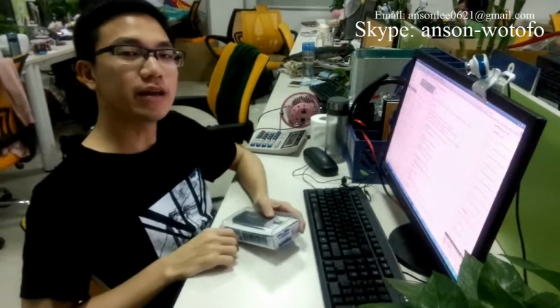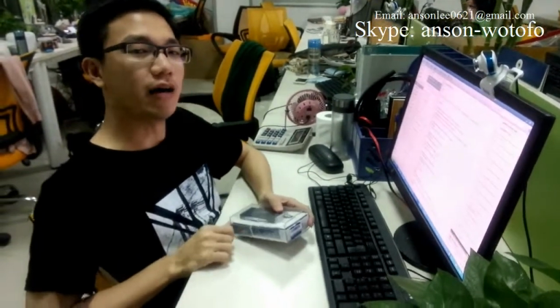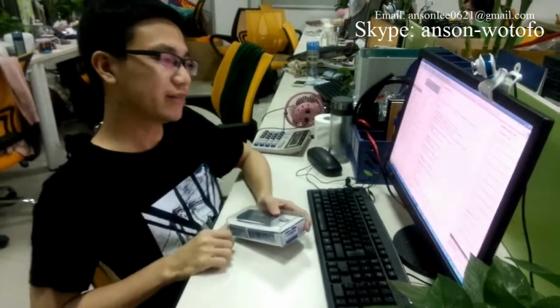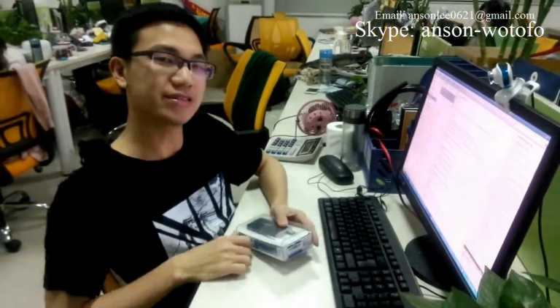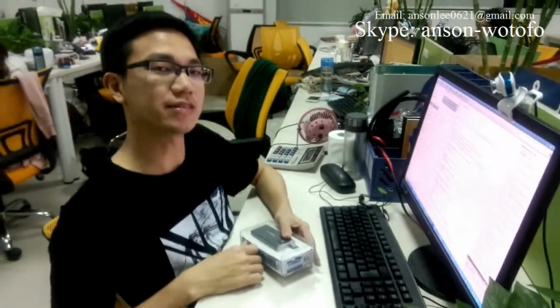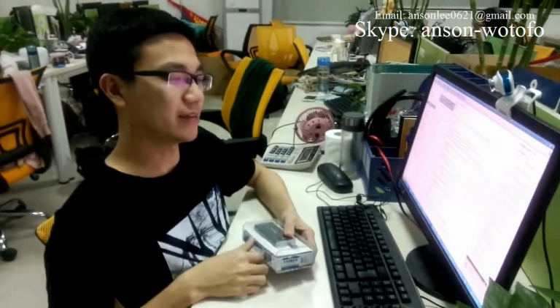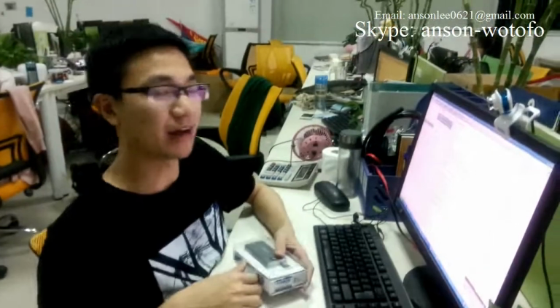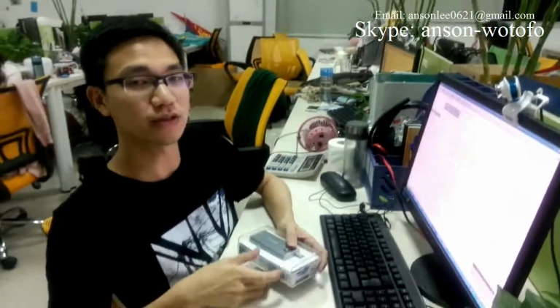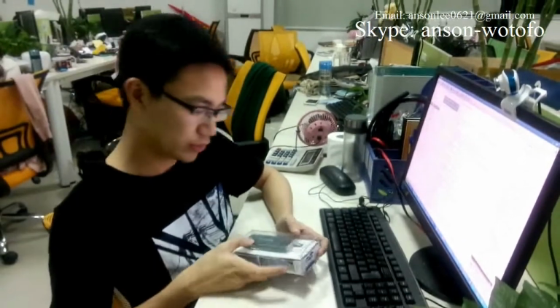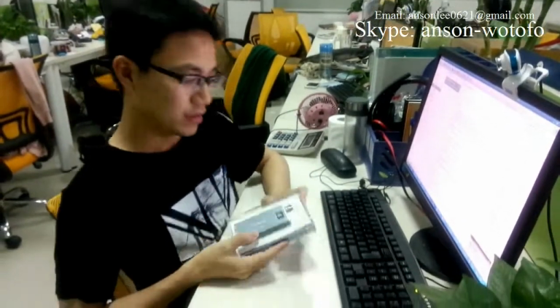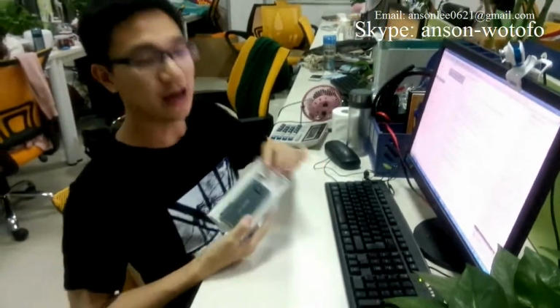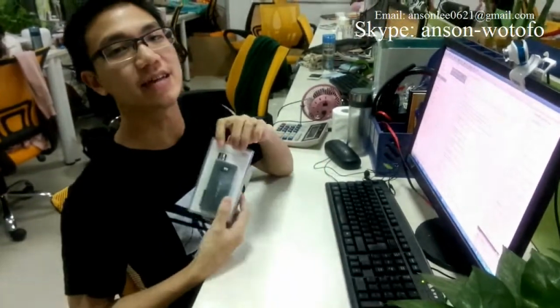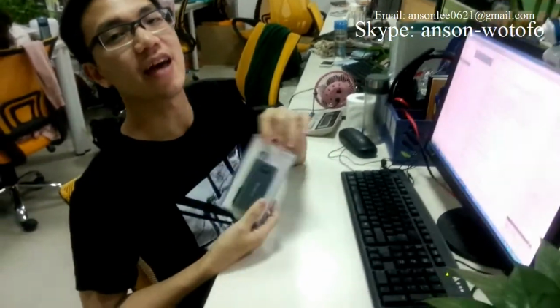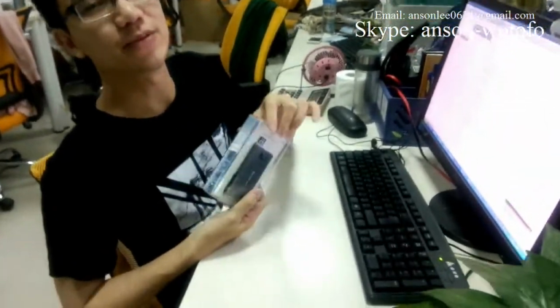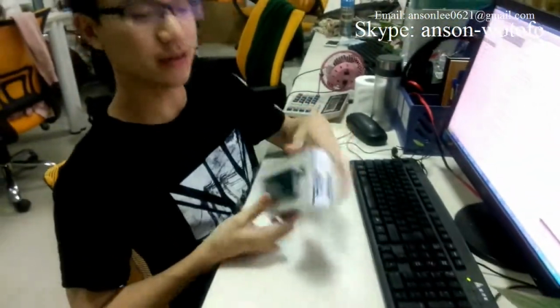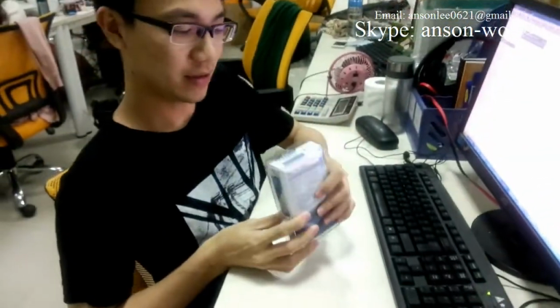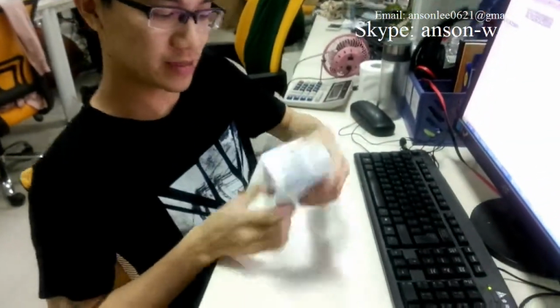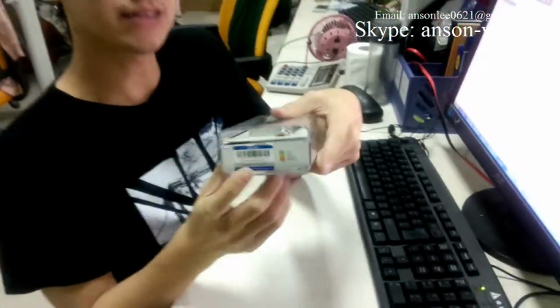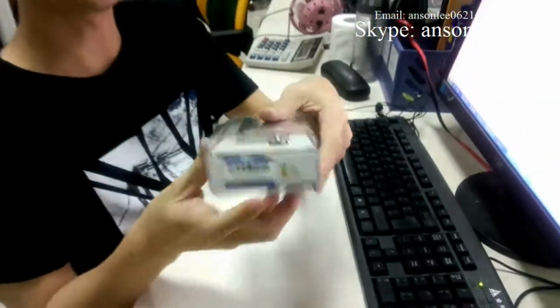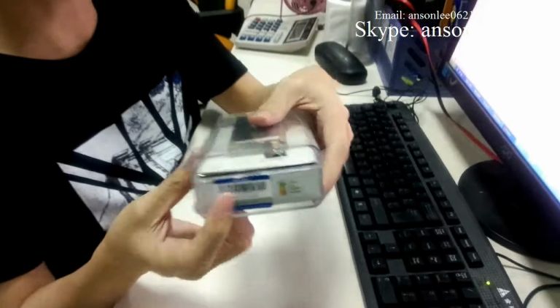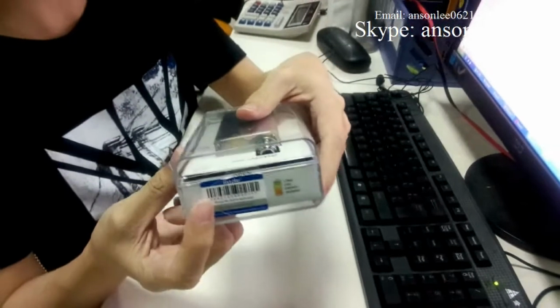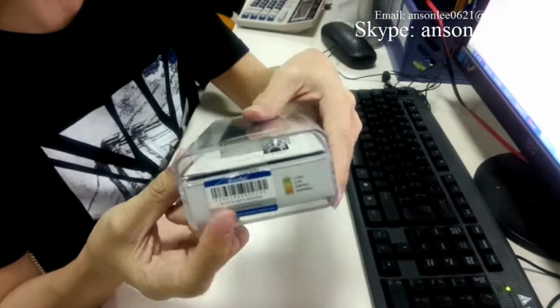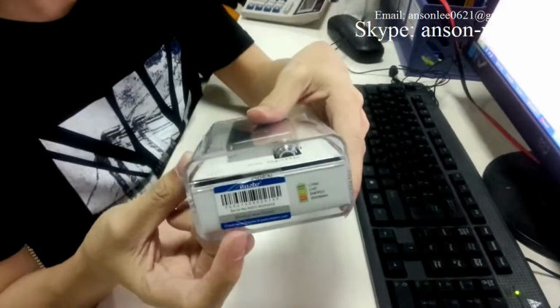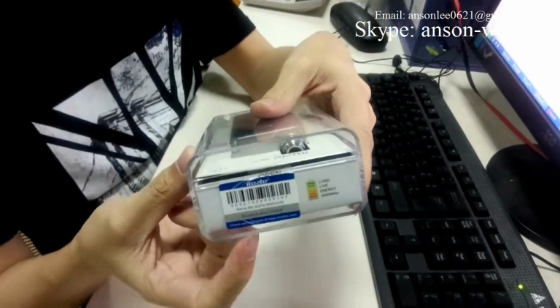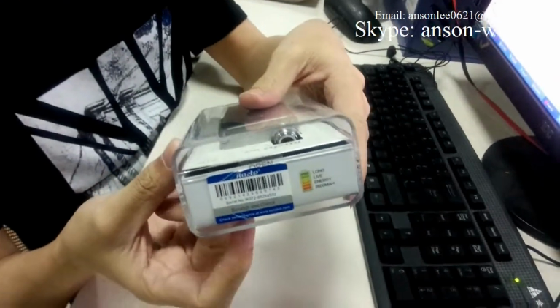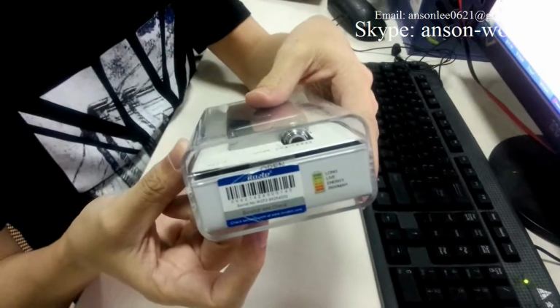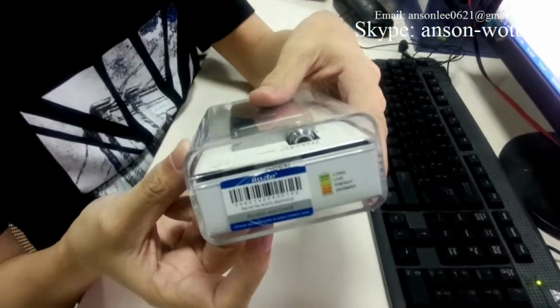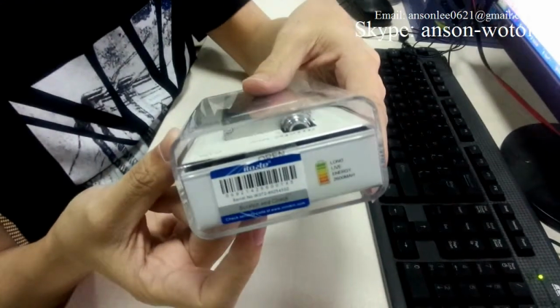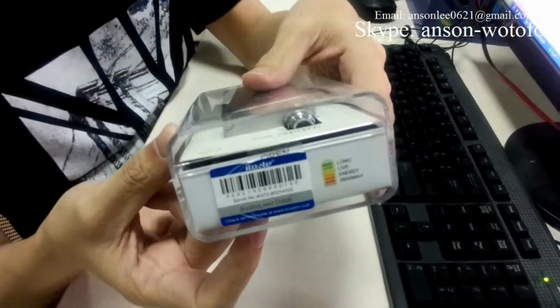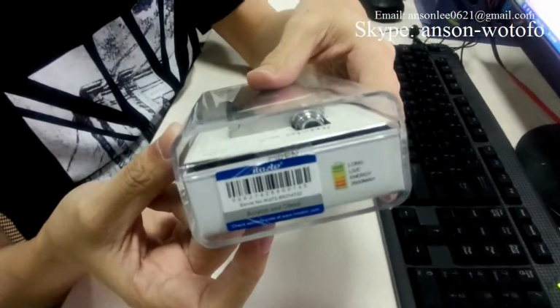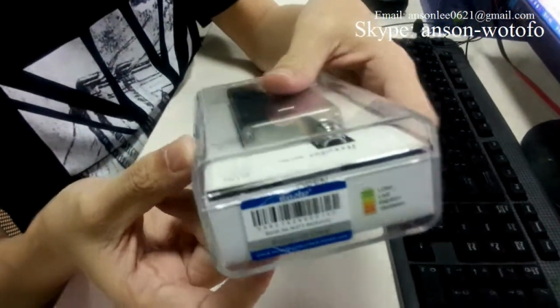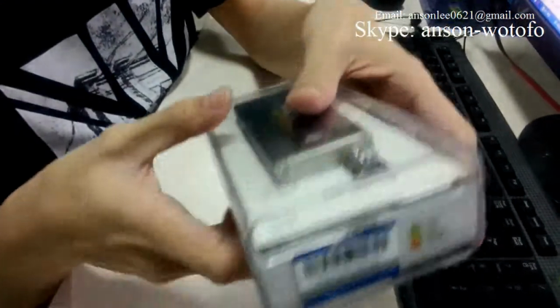Hello, this is Anson and I want to show you the iTaste MVP. You can see this — it is the series number. It is the original.